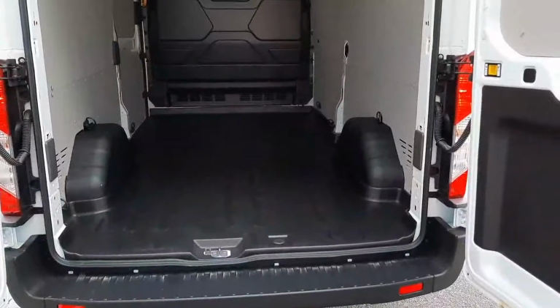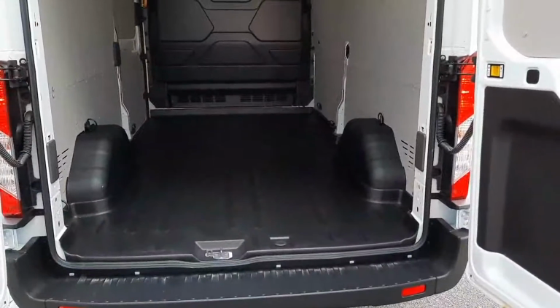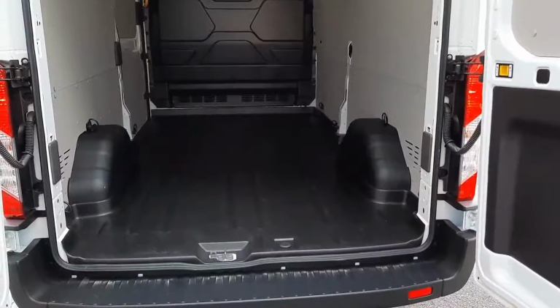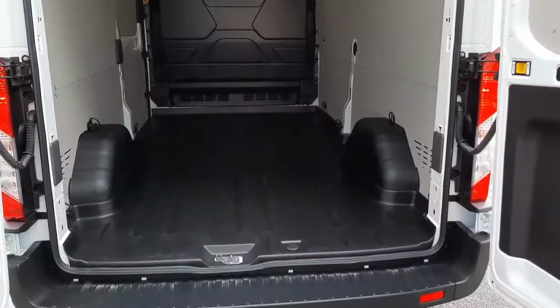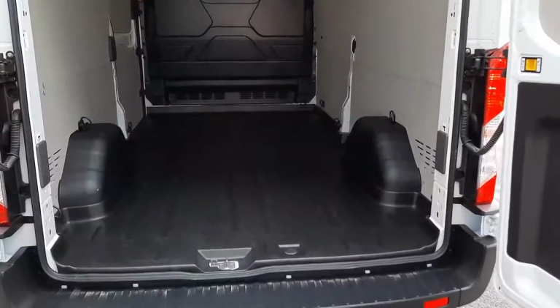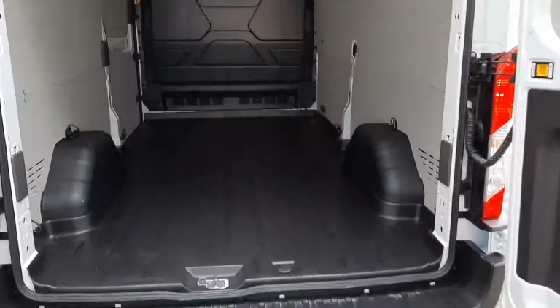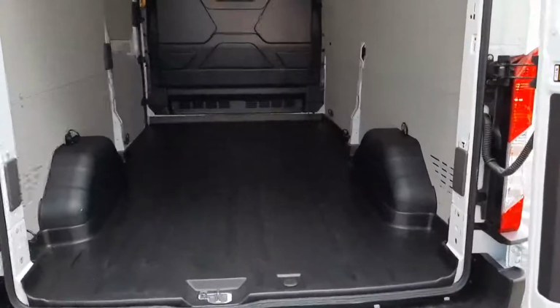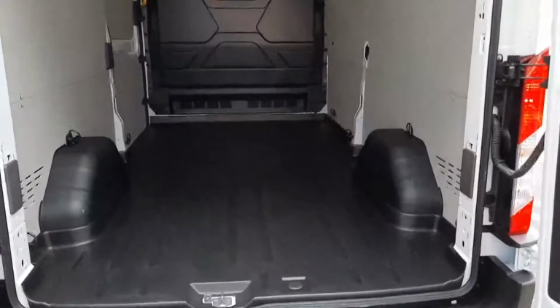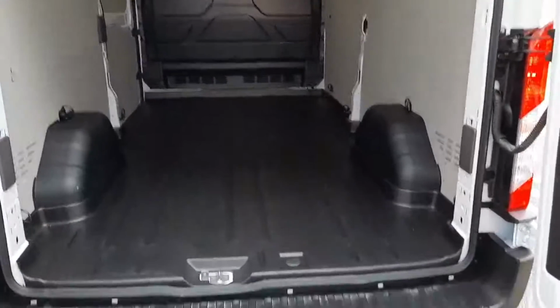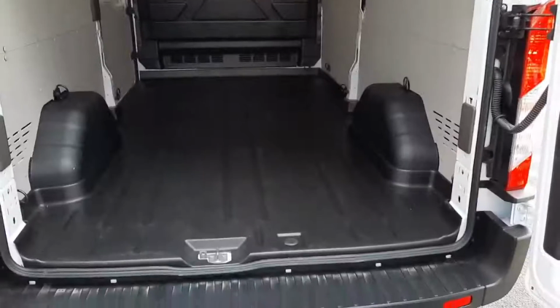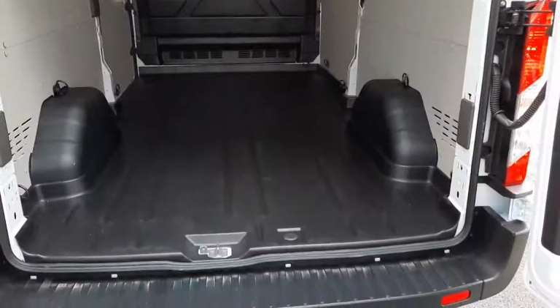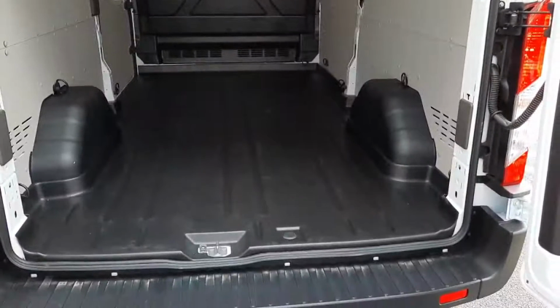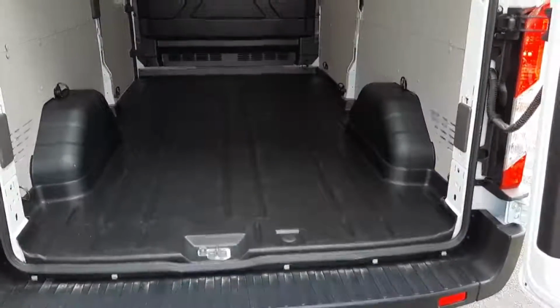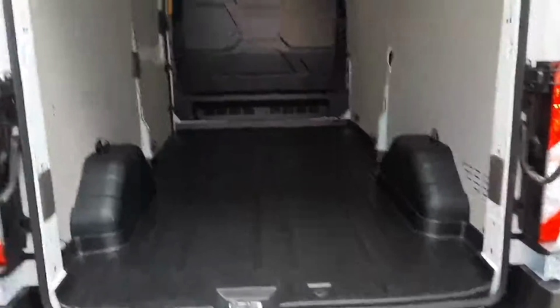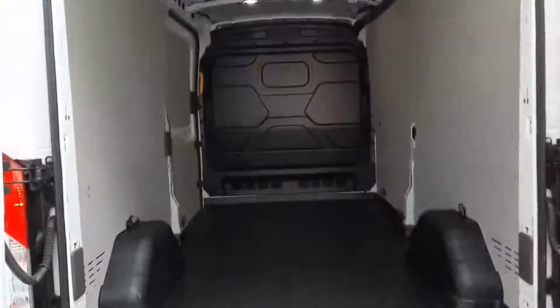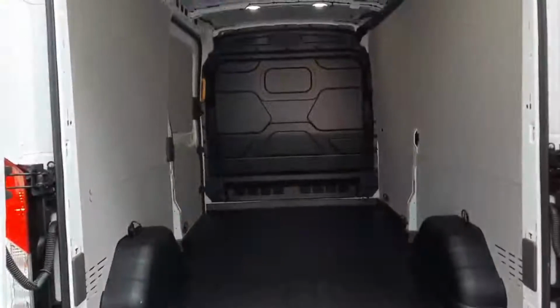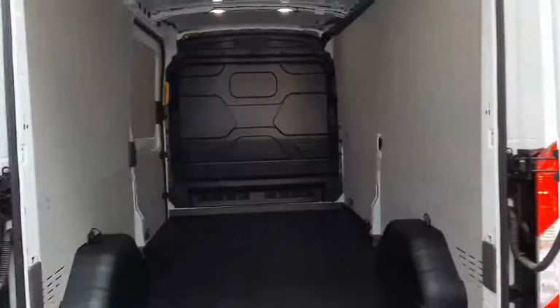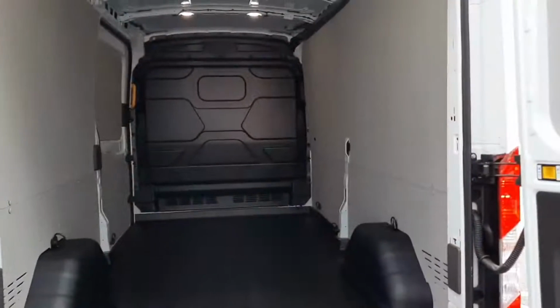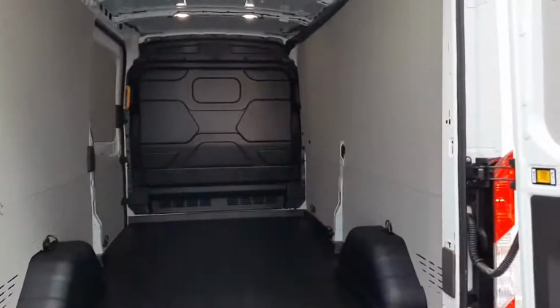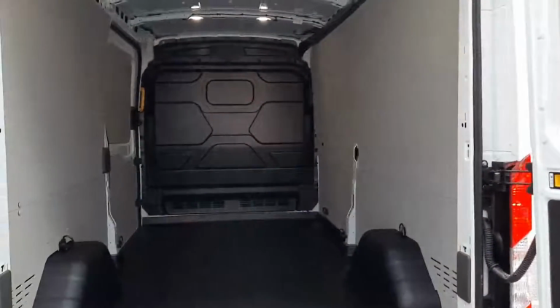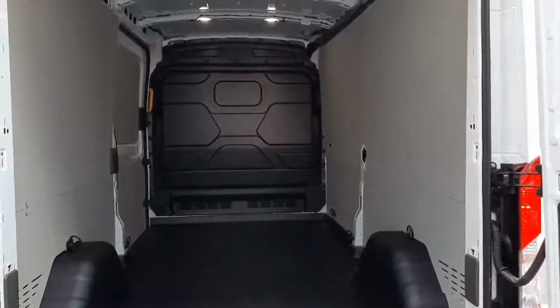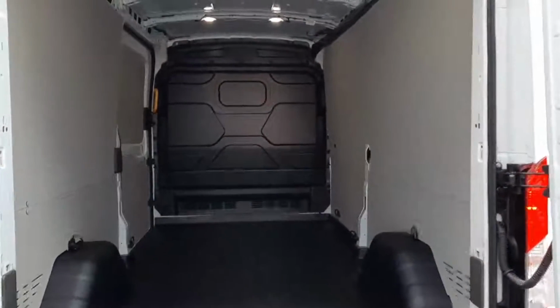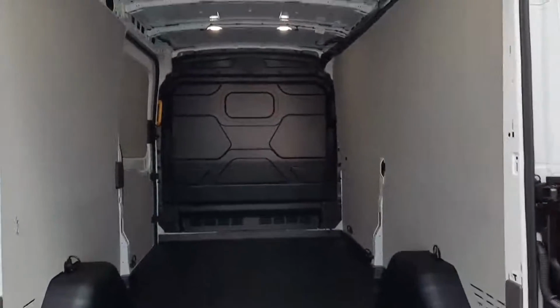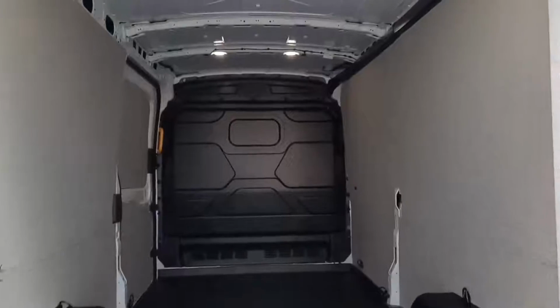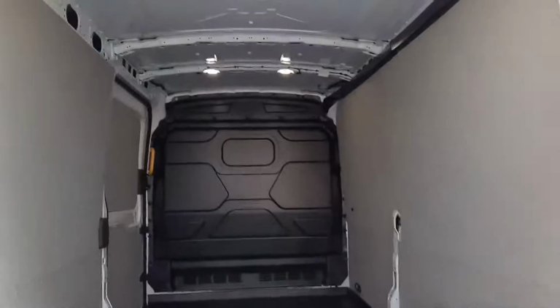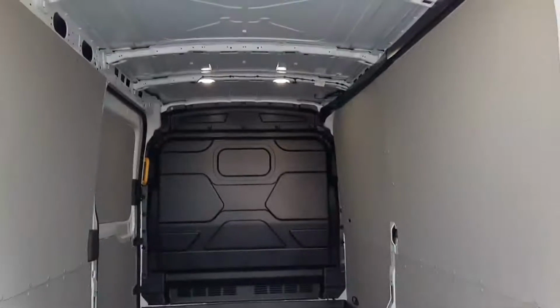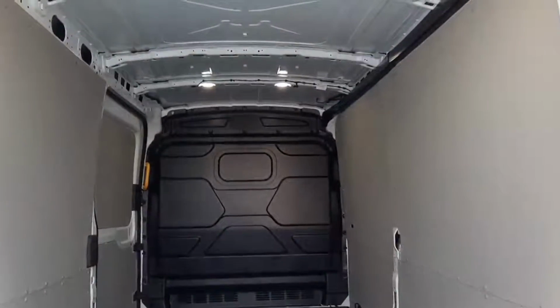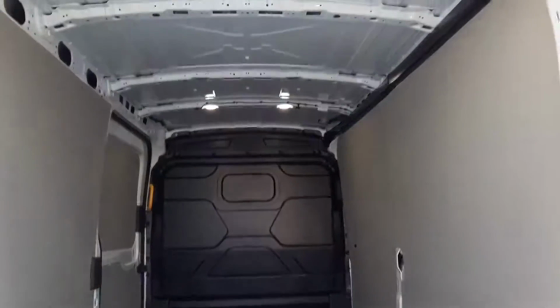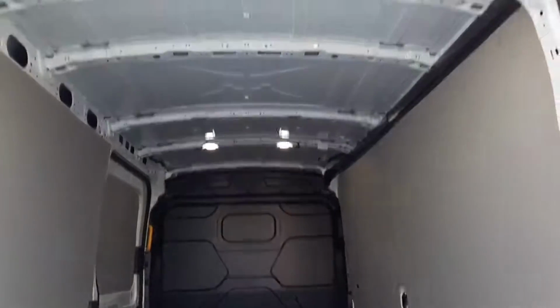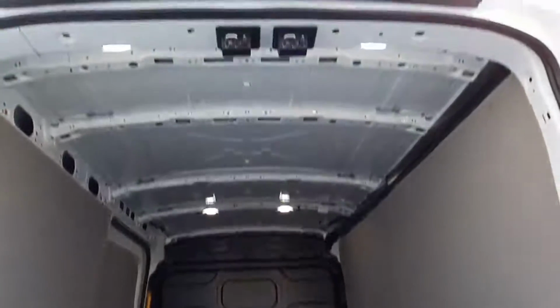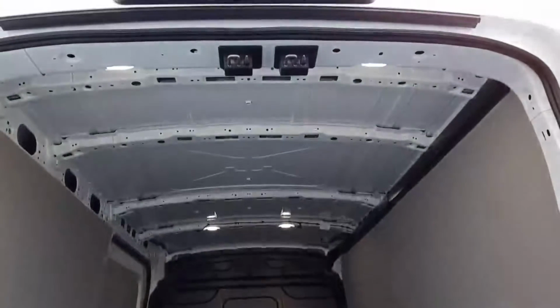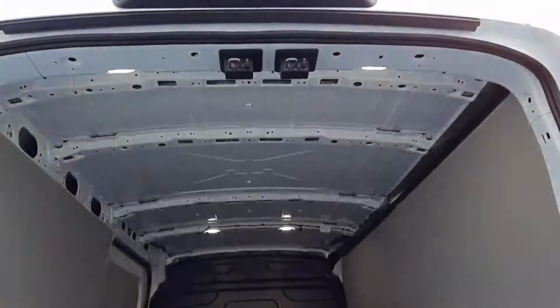In the back, as you can see, this van comes supplied fully lined, so our floor is covered, sides are covered. We have a full steel bulkhead, and this van also features LED lighting in the rear.